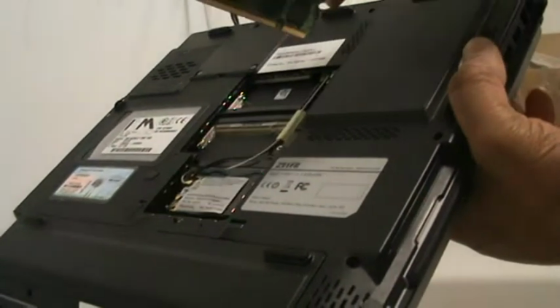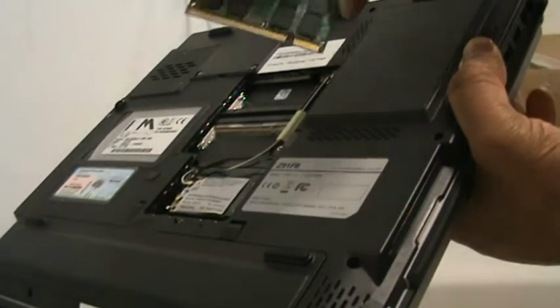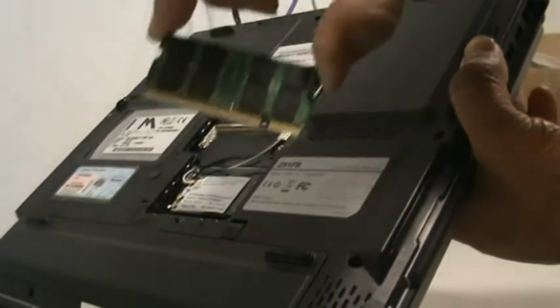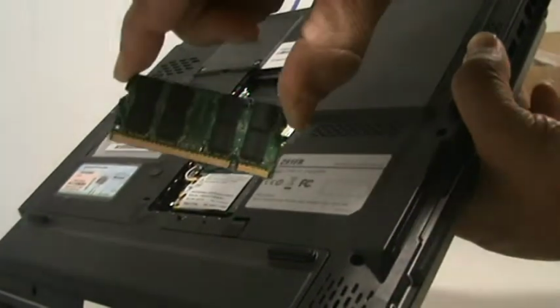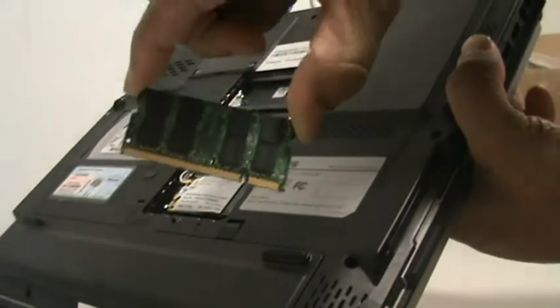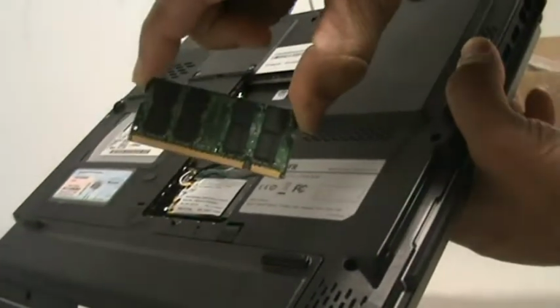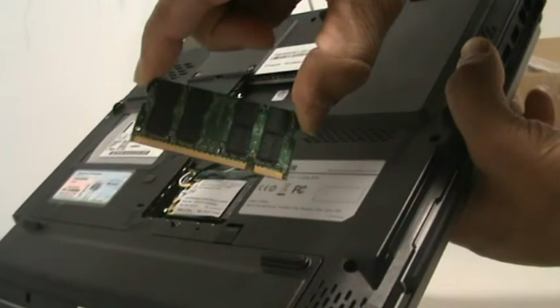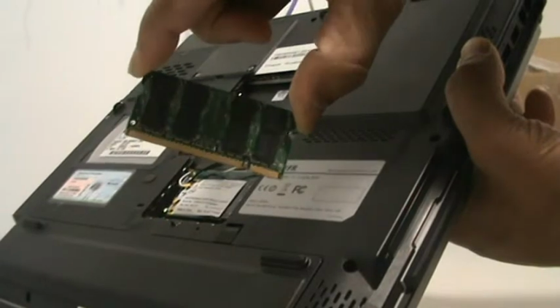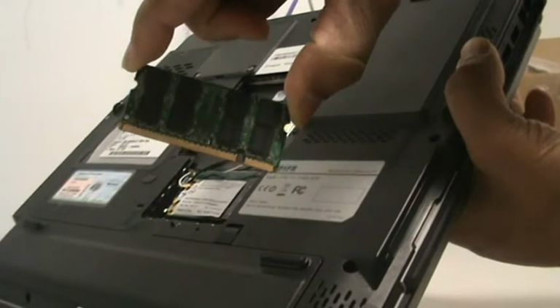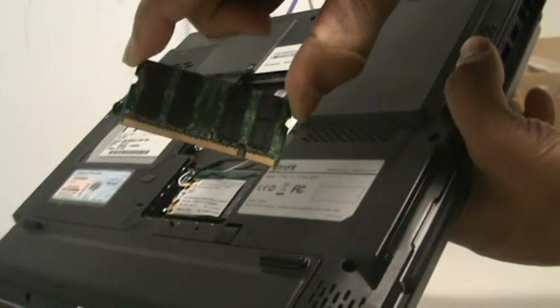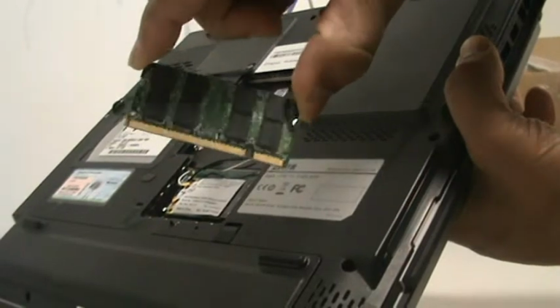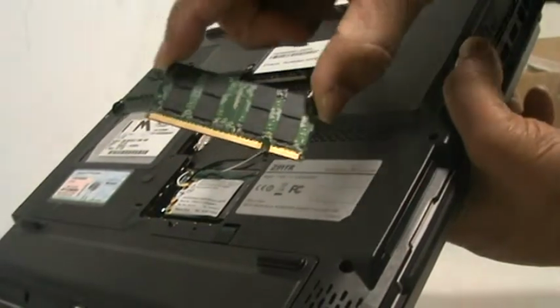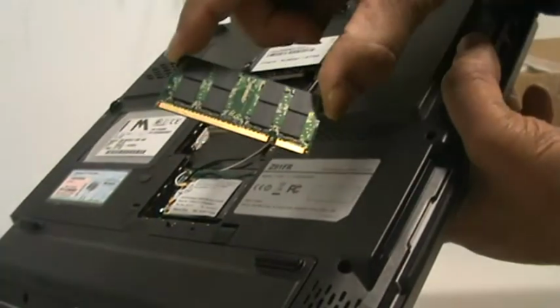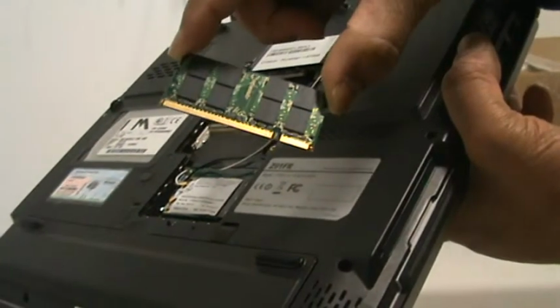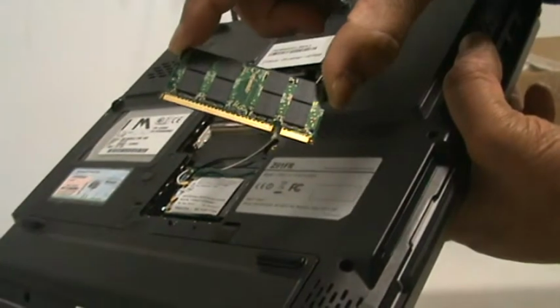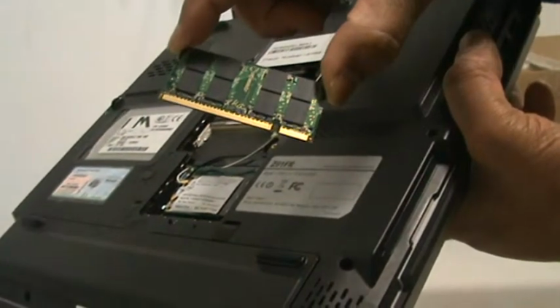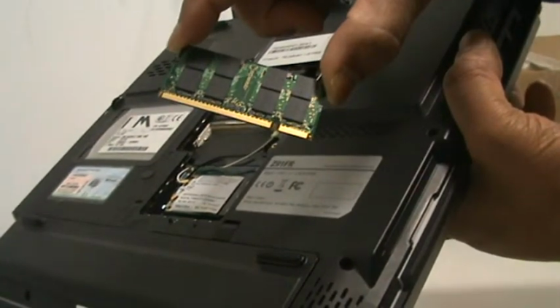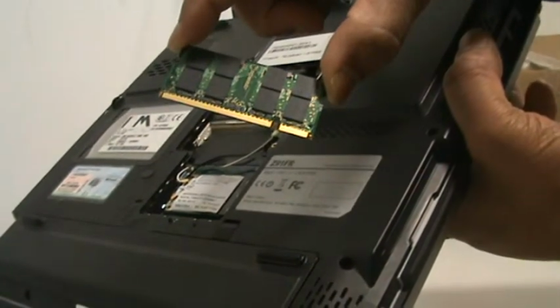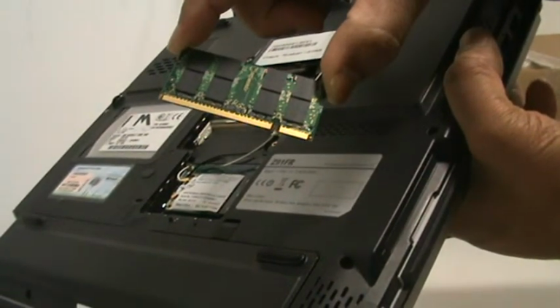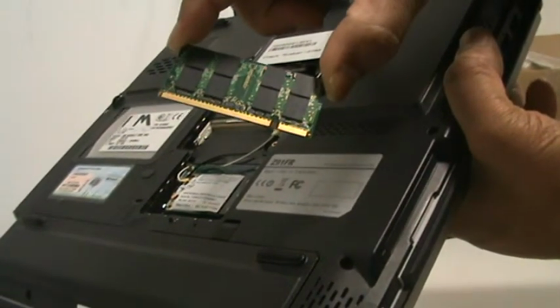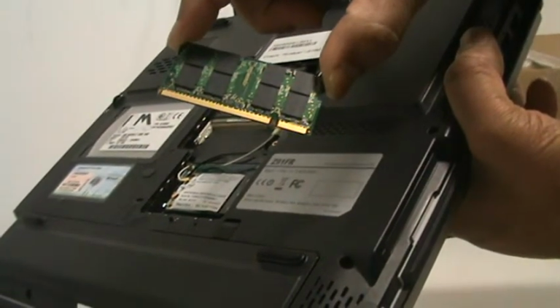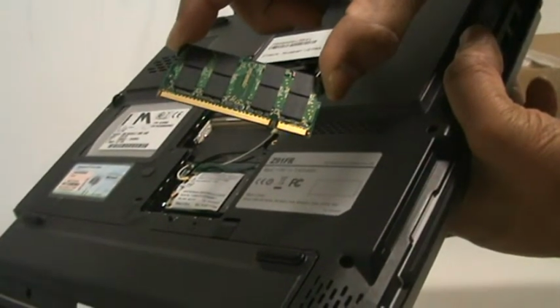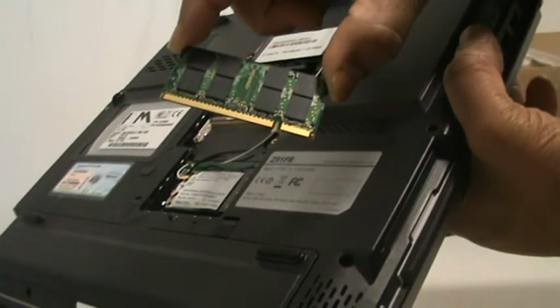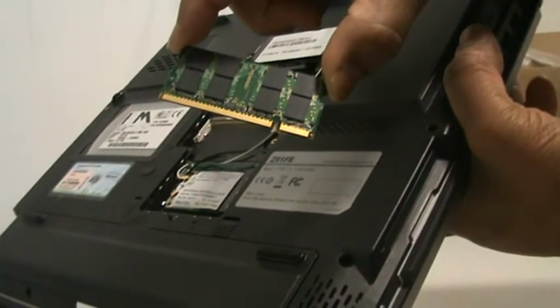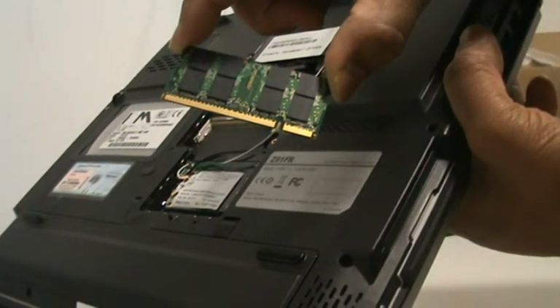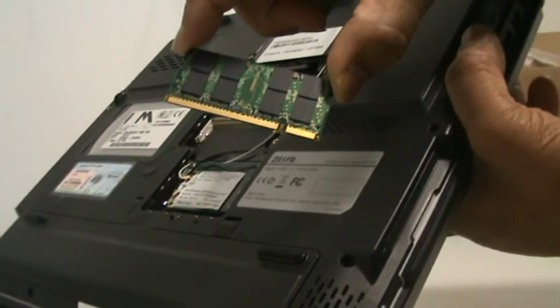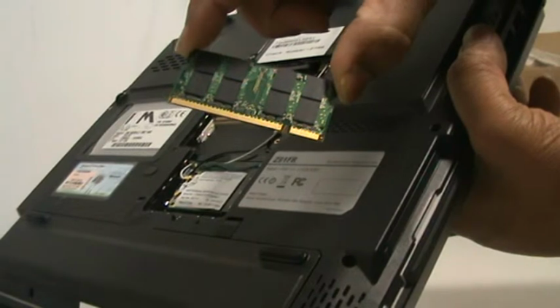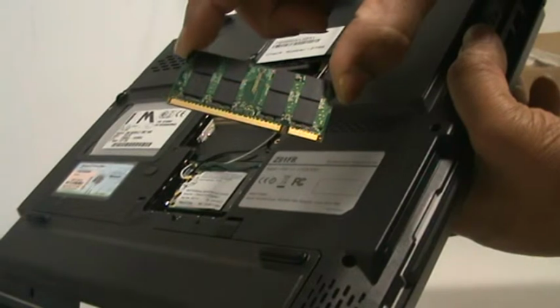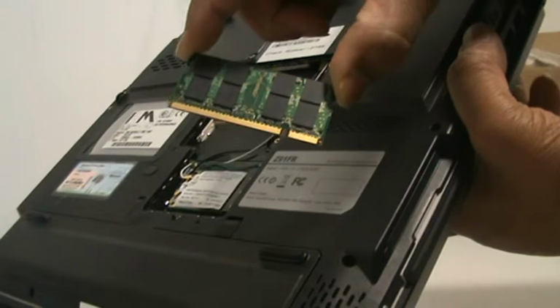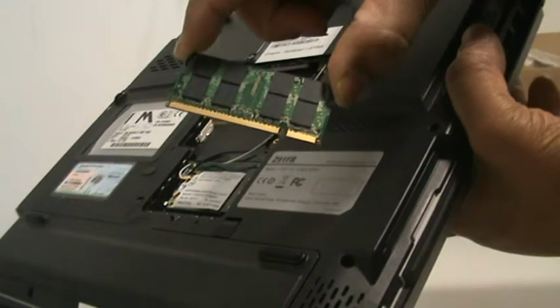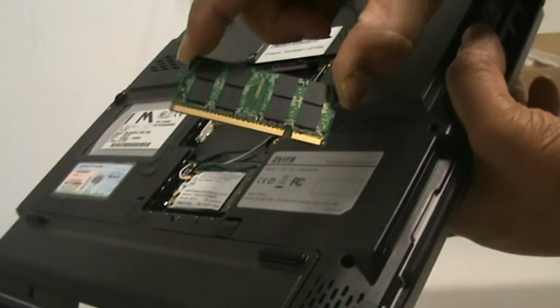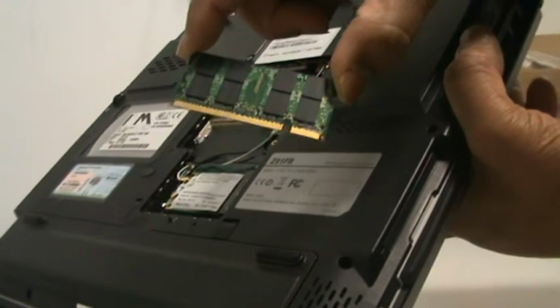As you can see folks, there's a slot offset from the centre. This allows you to put the memory in the correct way around.